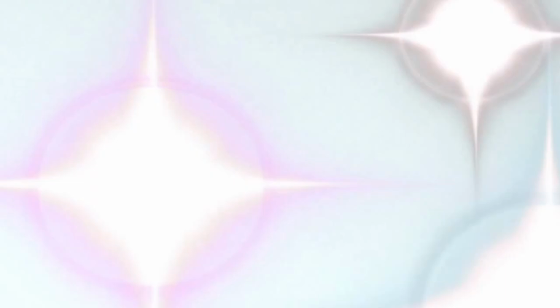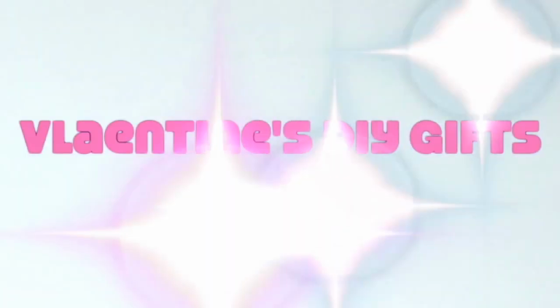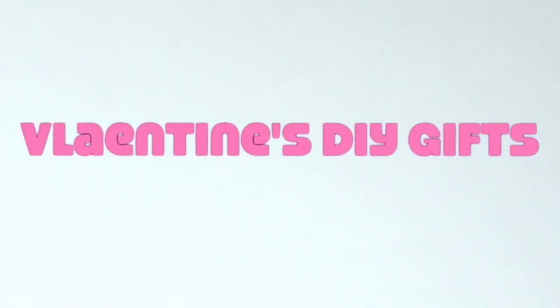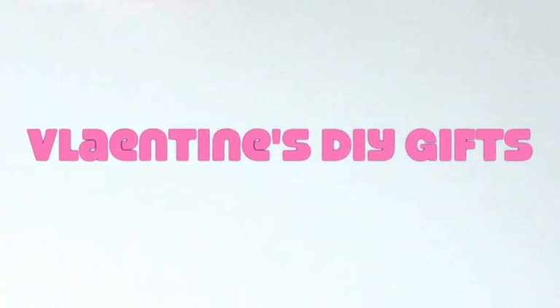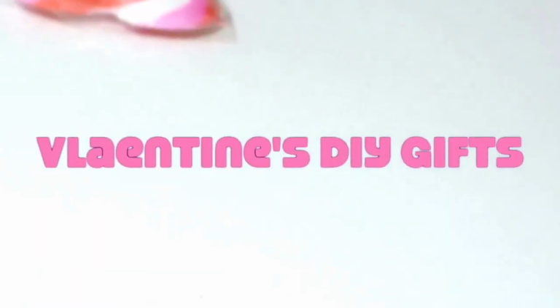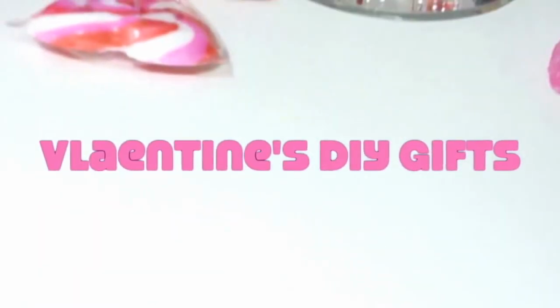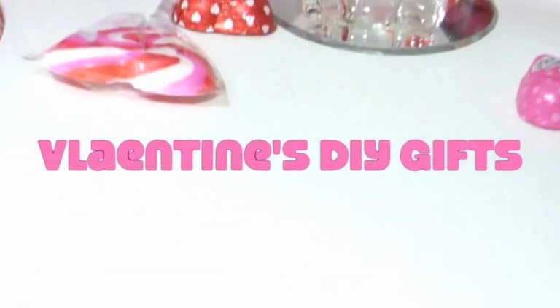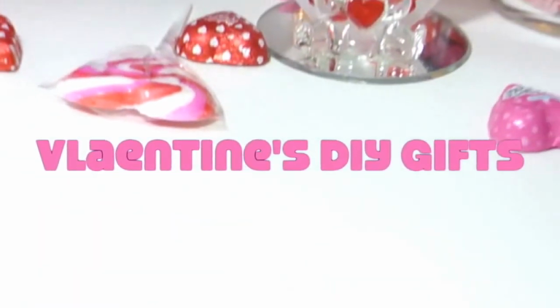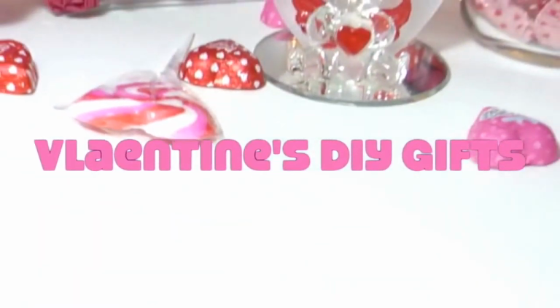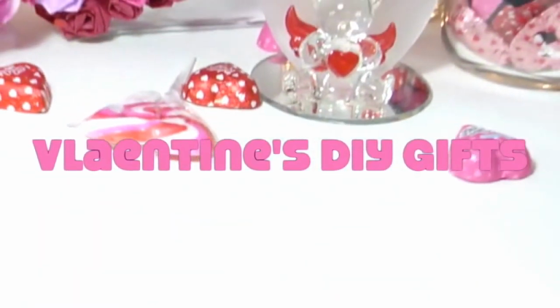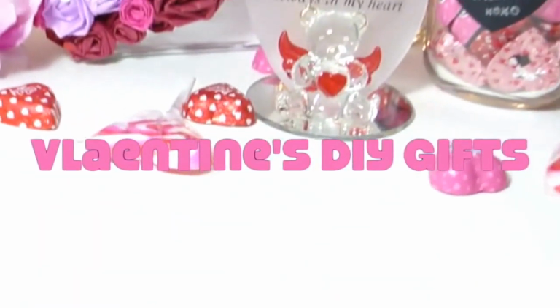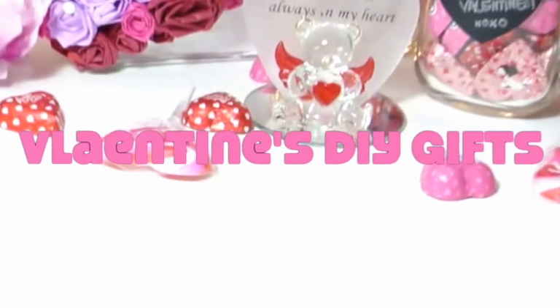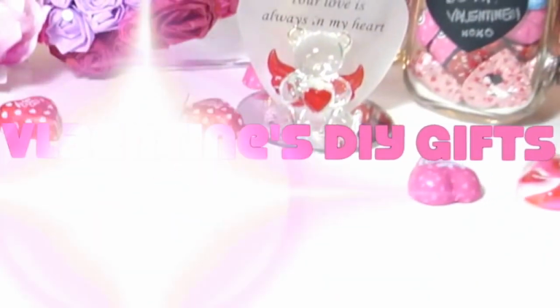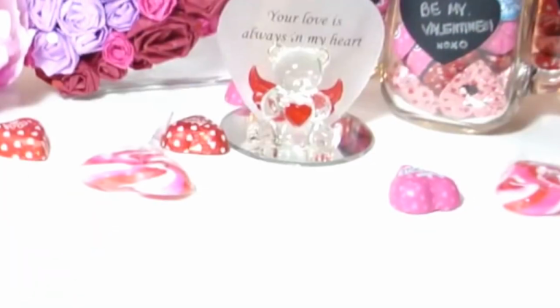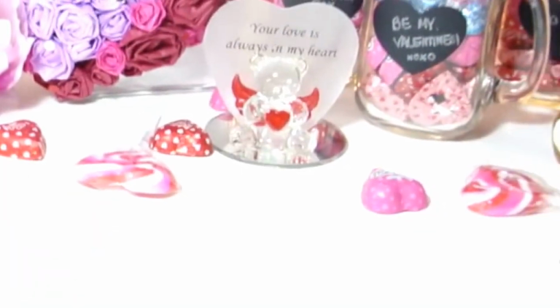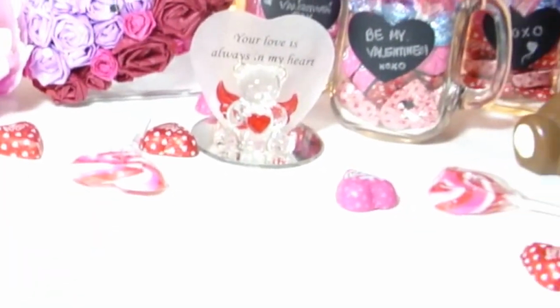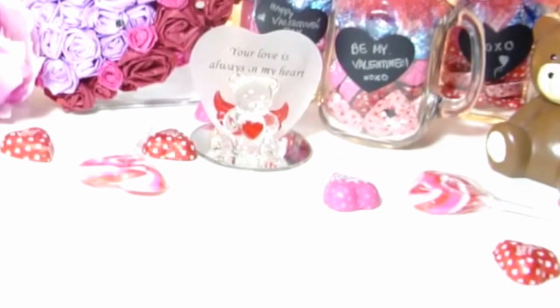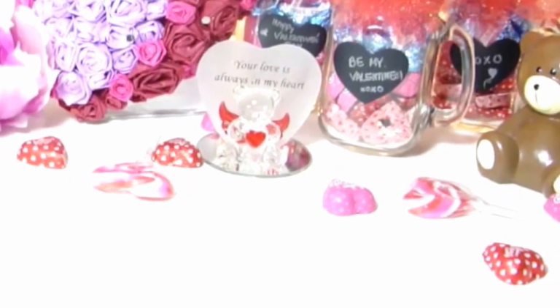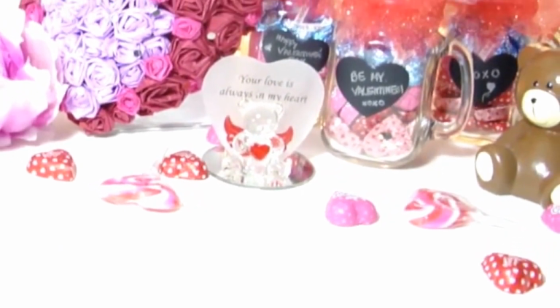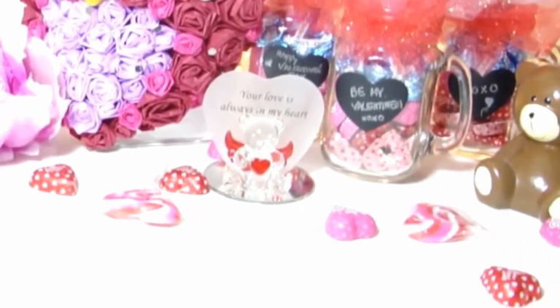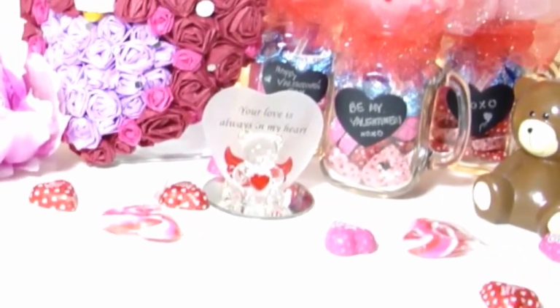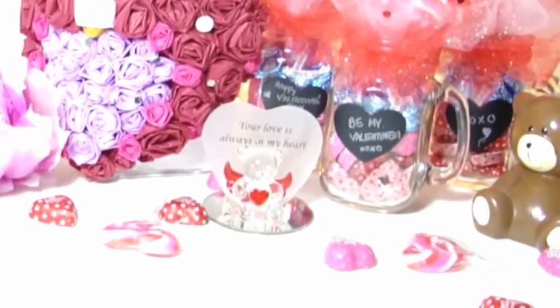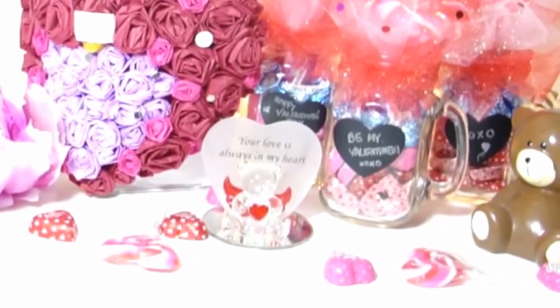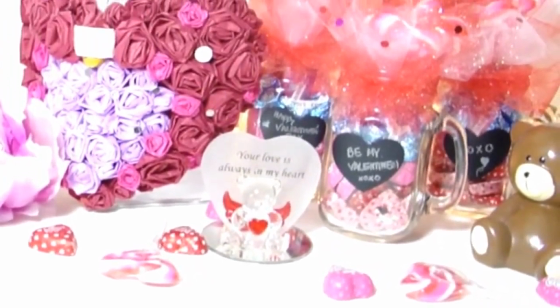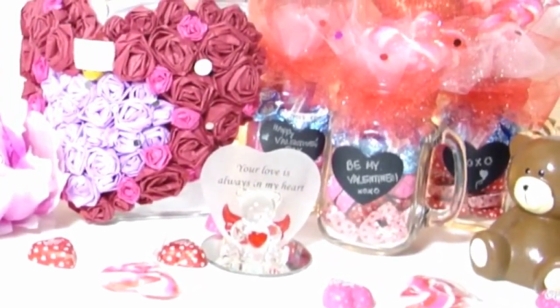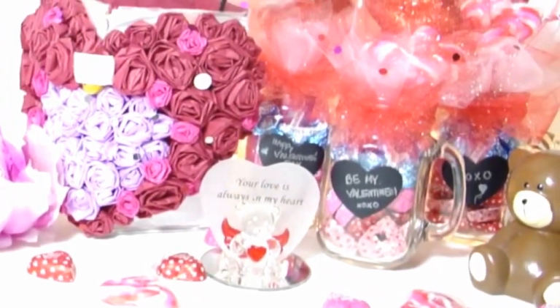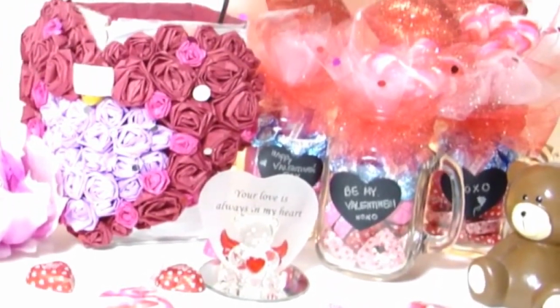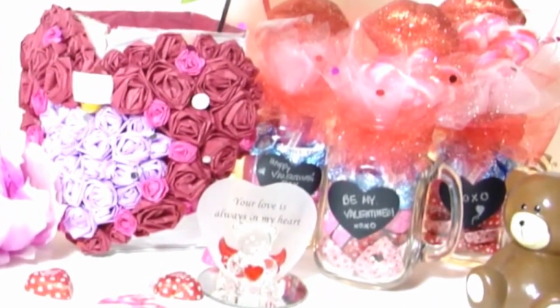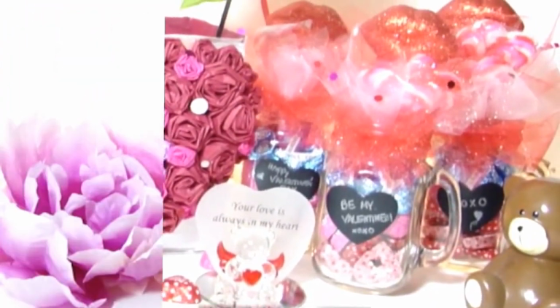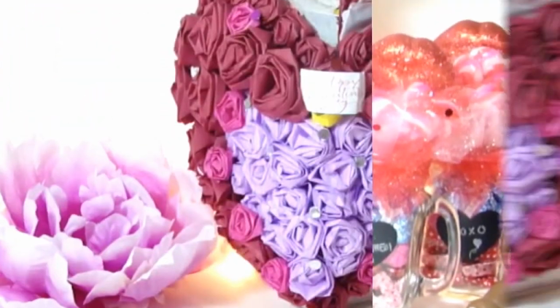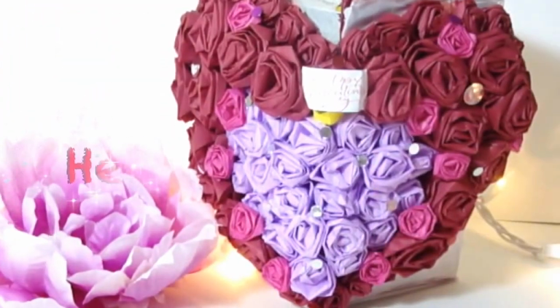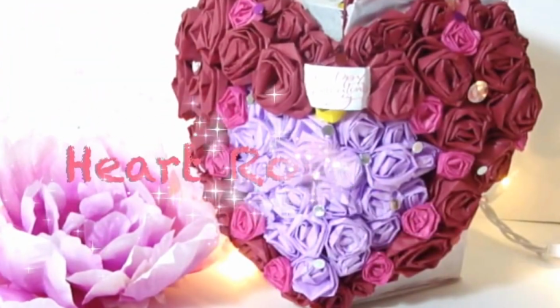Valentine's Day is coming up and here are two easy DIY gifts that you can make for your friends, family, or your significant others. Let's get started with the heart rose box.